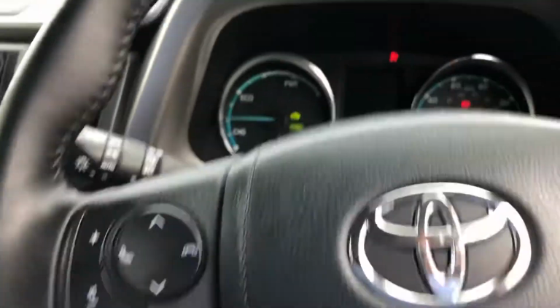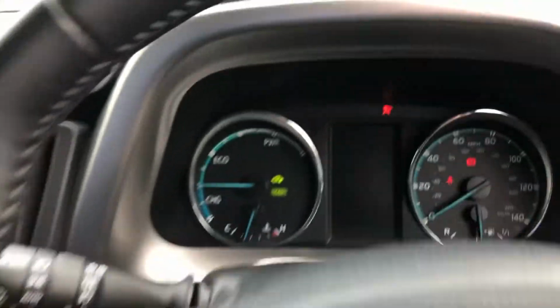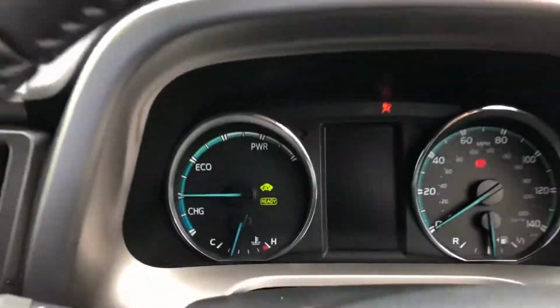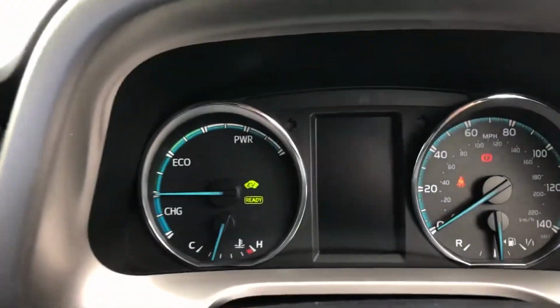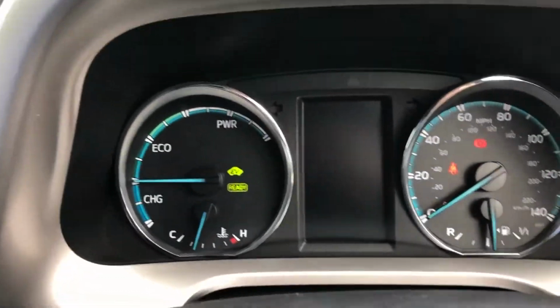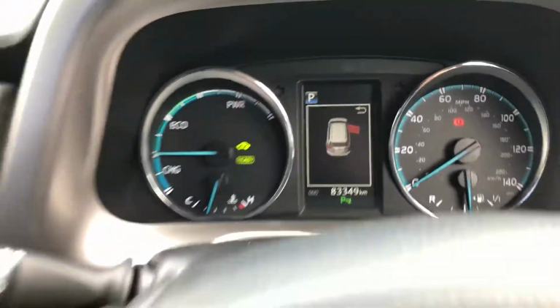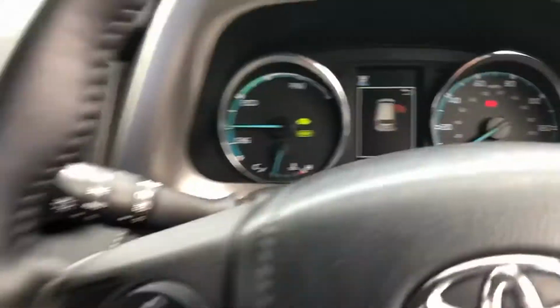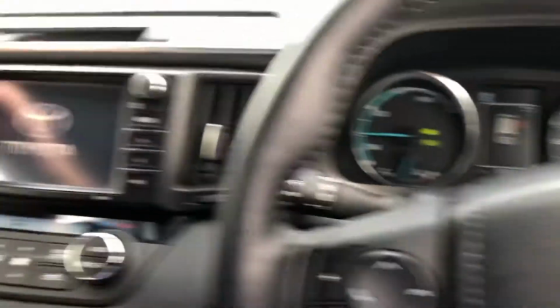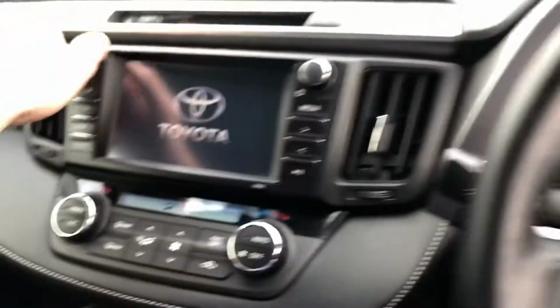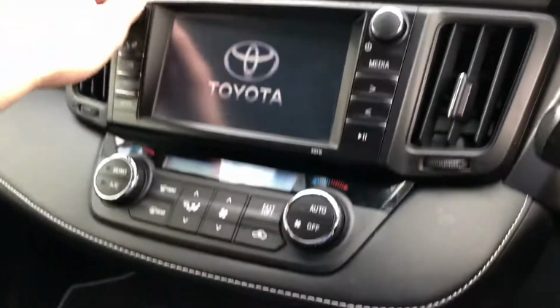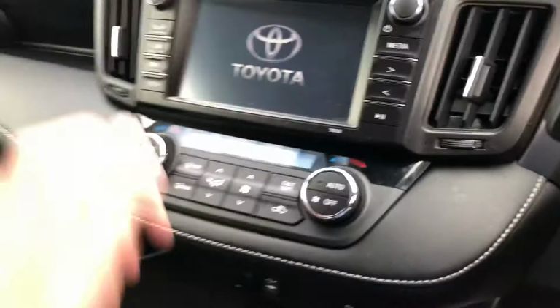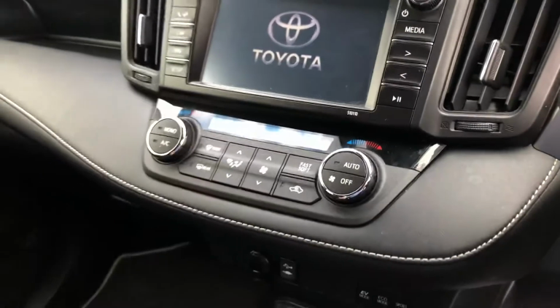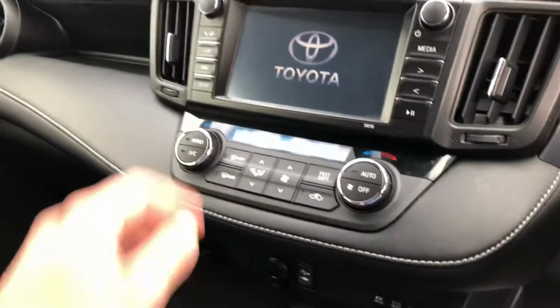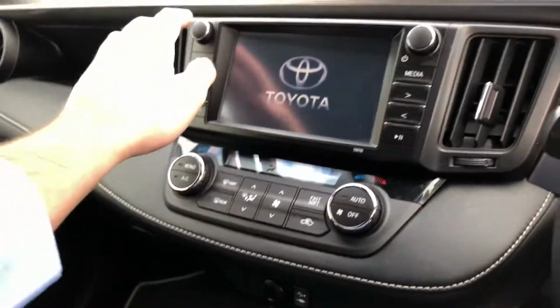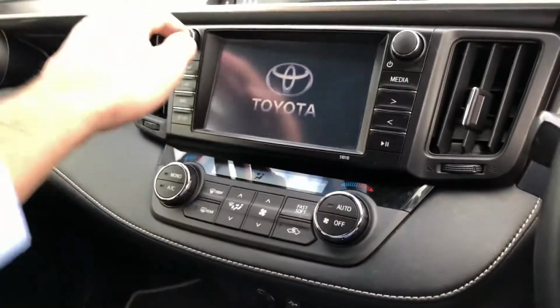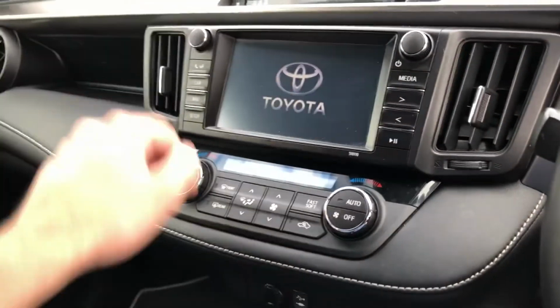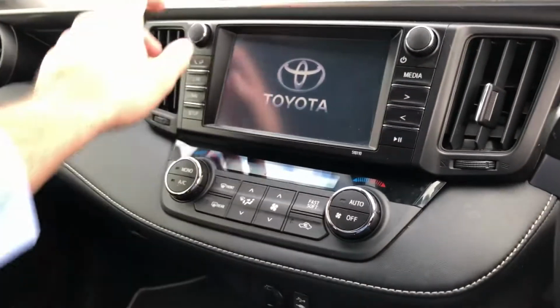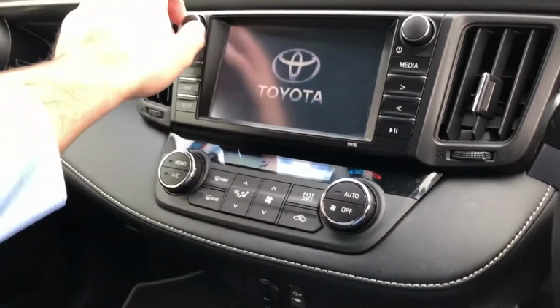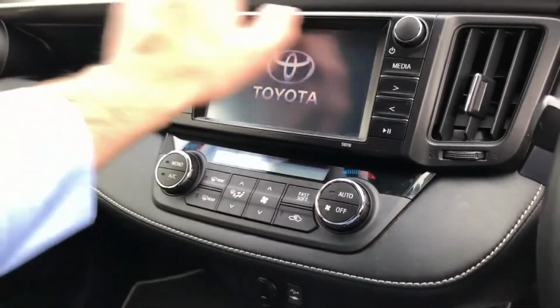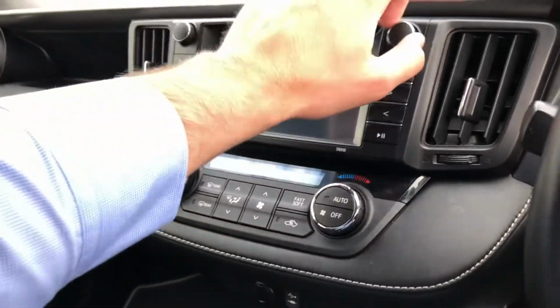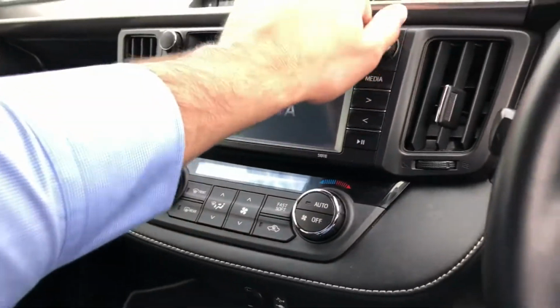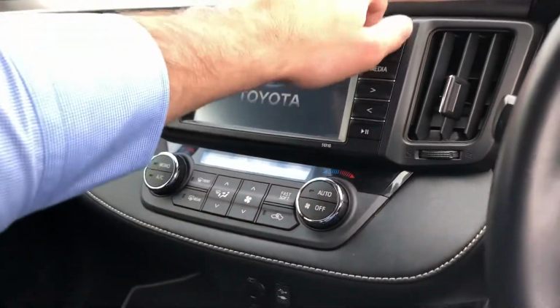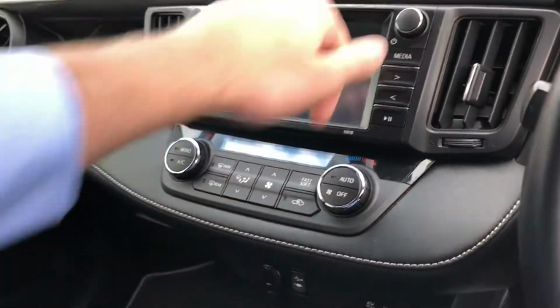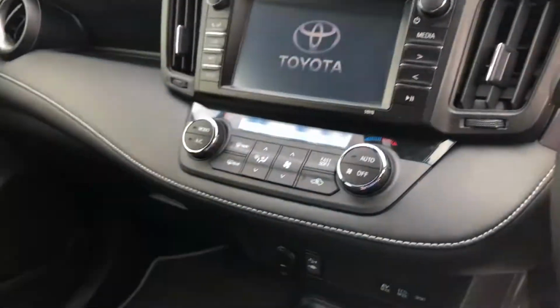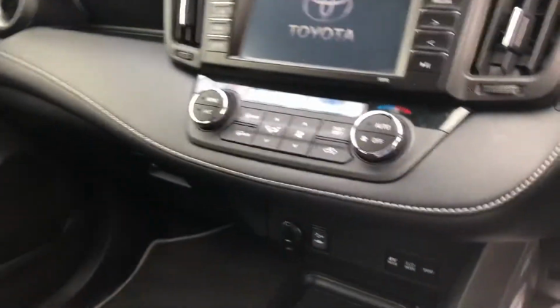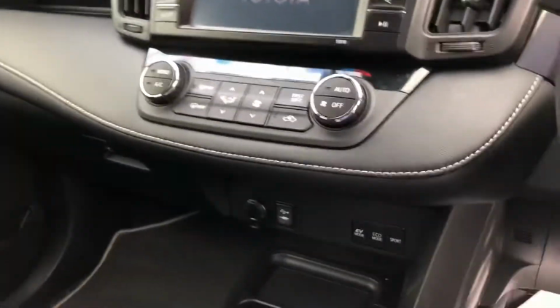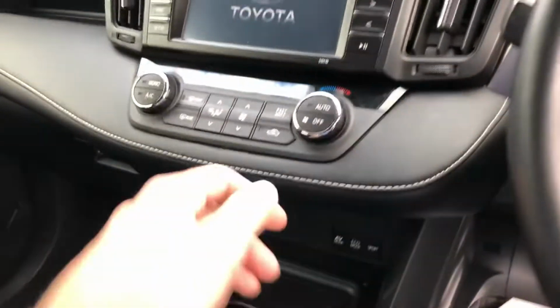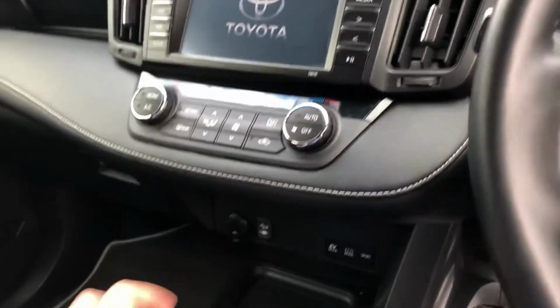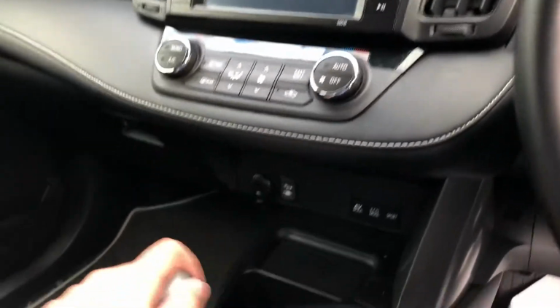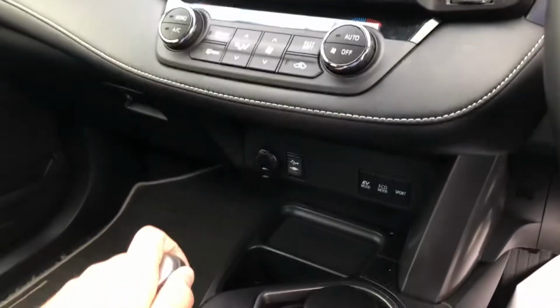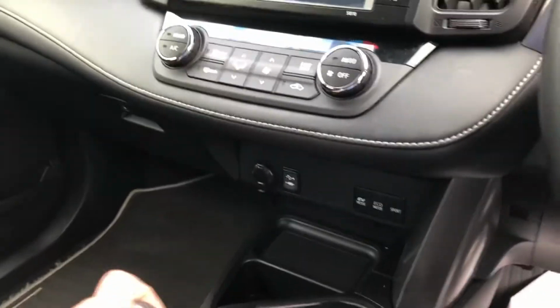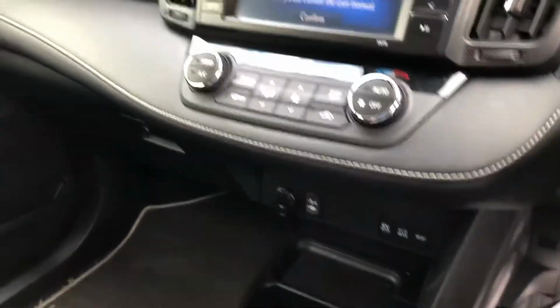It's unique to 3,000 kilometers on the clock. In the center you have your touchscreen entertainment system — that's where your radio, media, and all that goes through. The reversing camera display also comes through there.